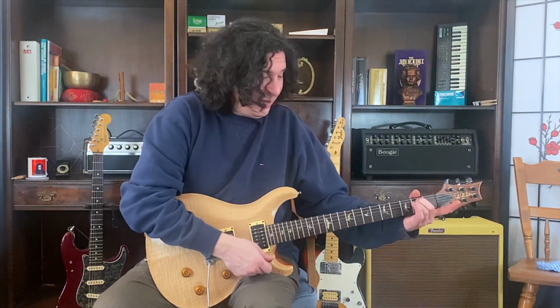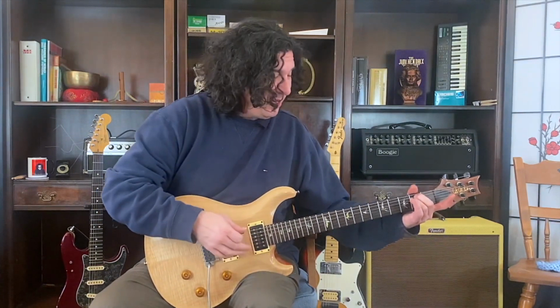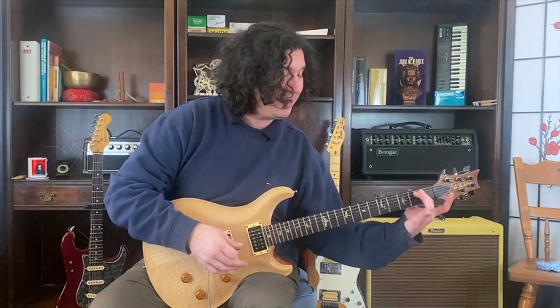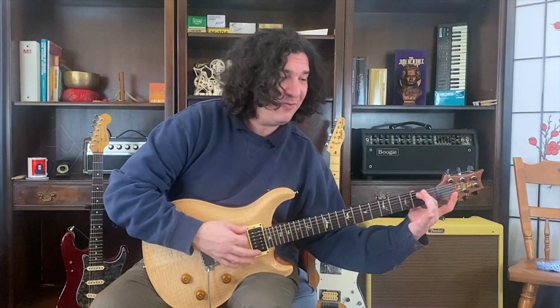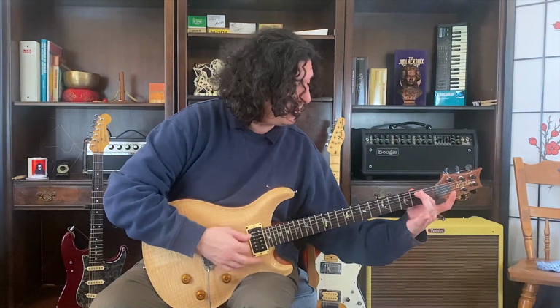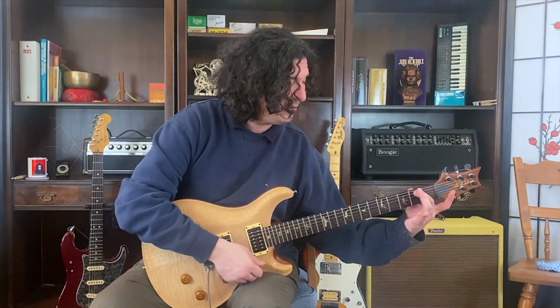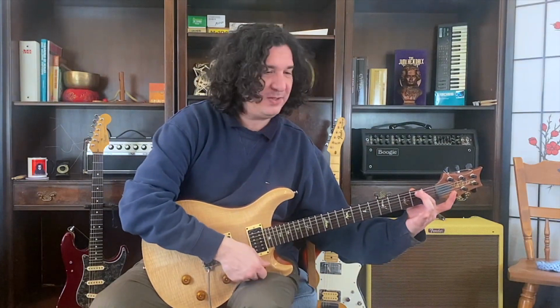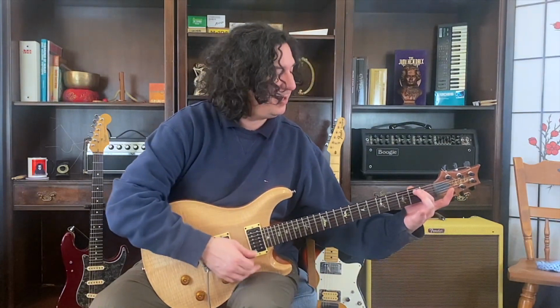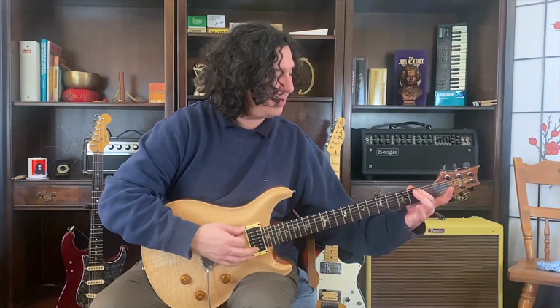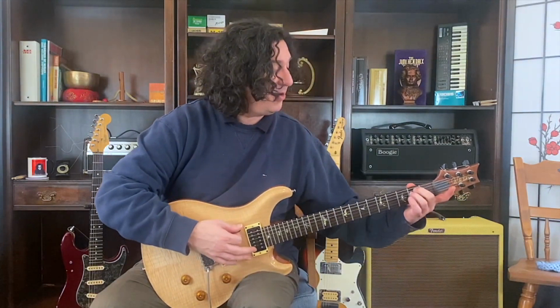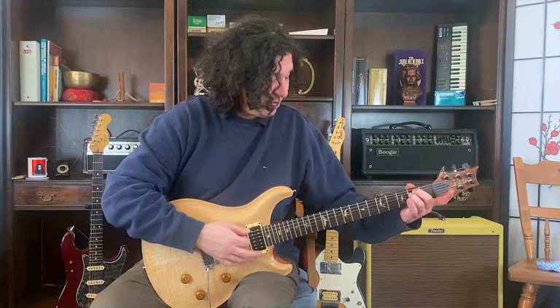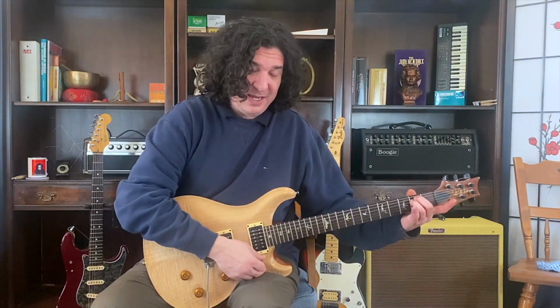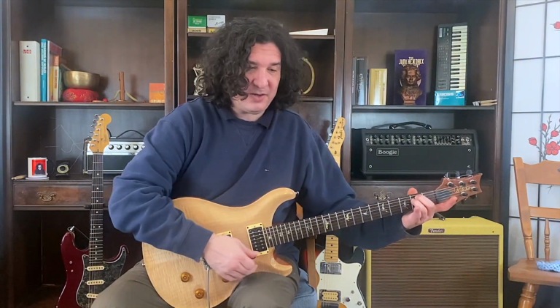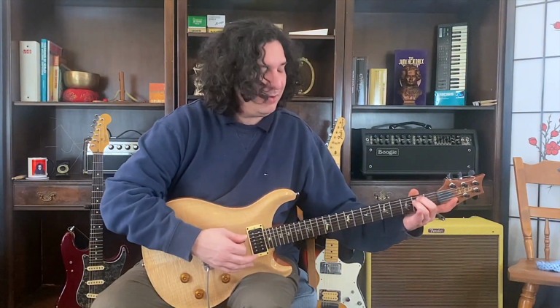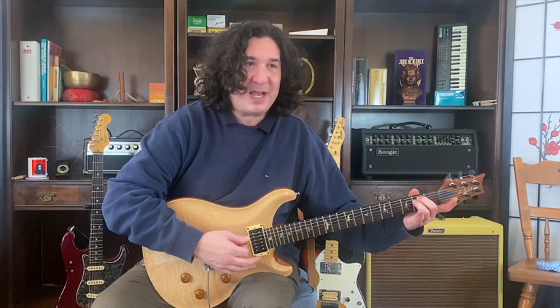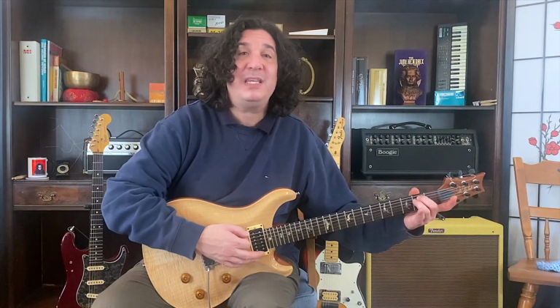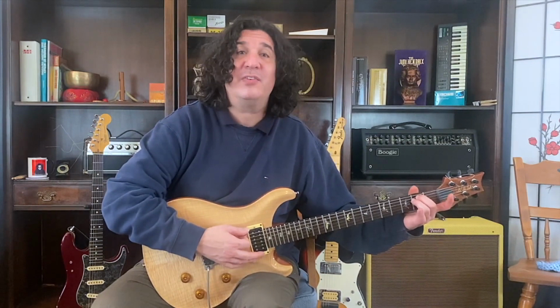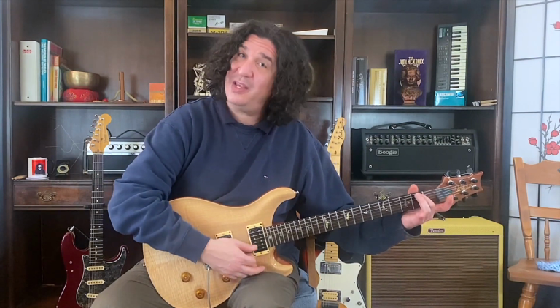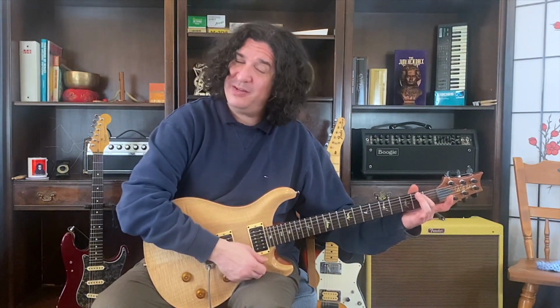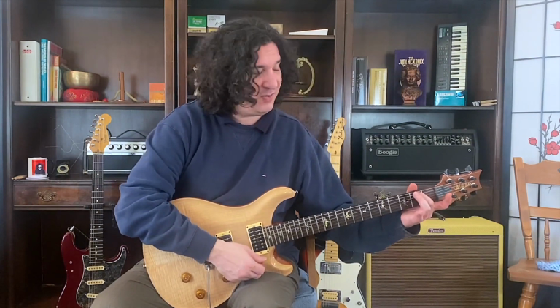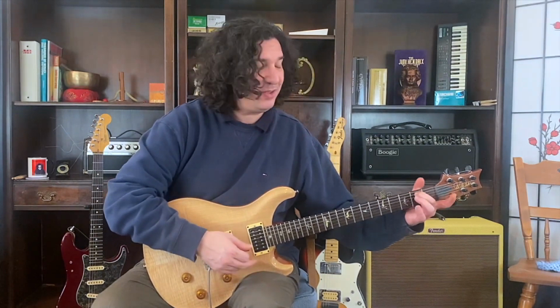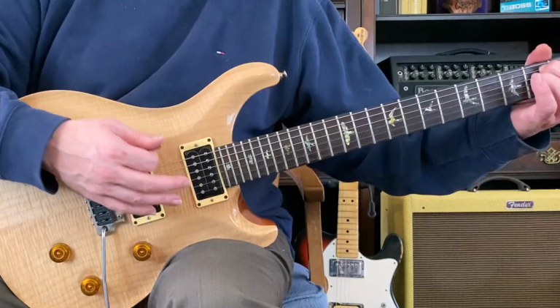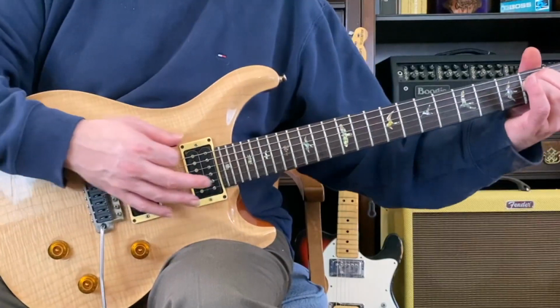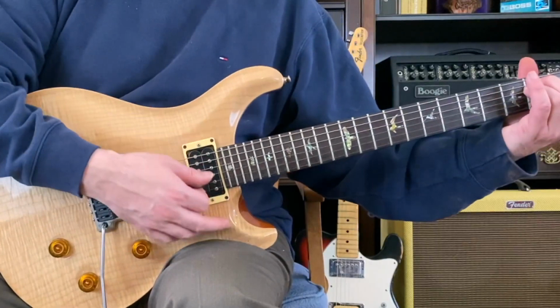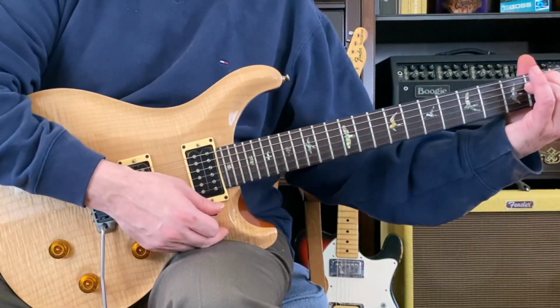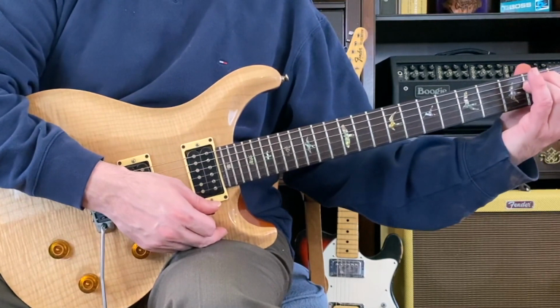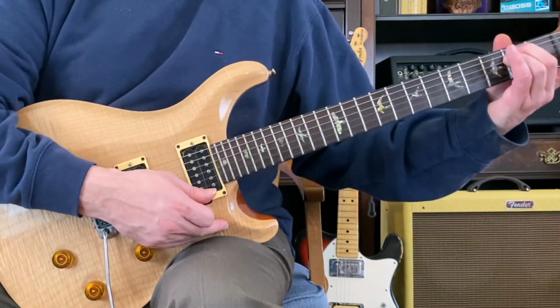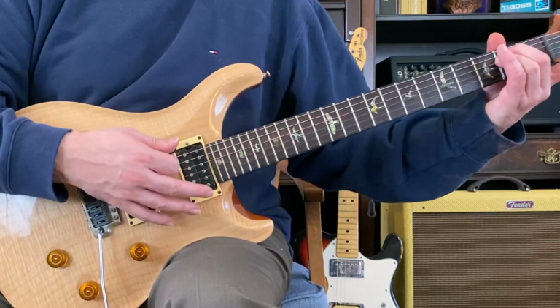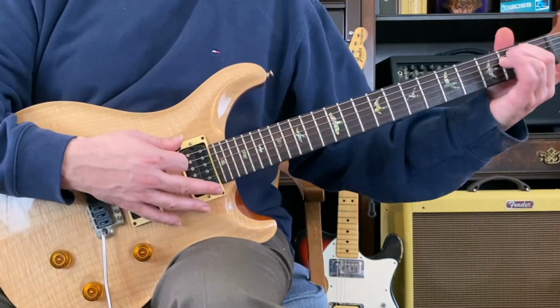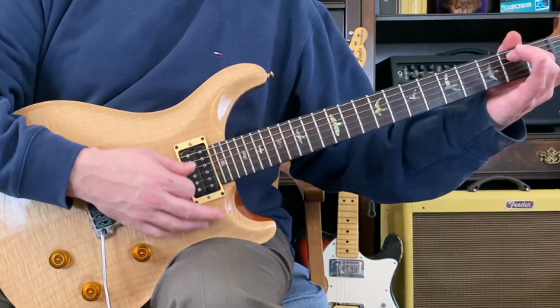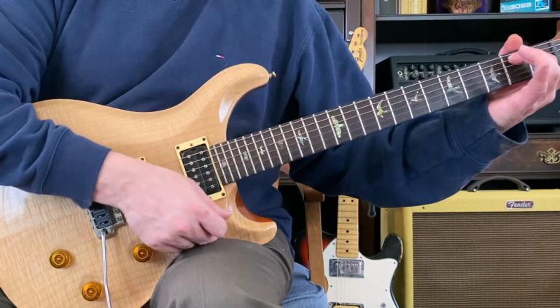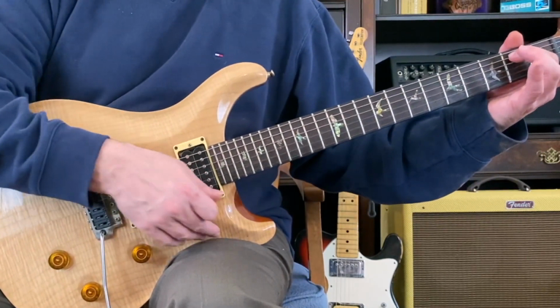2, 3, 4. 2, 3, 4. E minor 2. Back to E minor 7. 2, 3. Back to E minor. E minor 2, 3, 4. E minor 7.